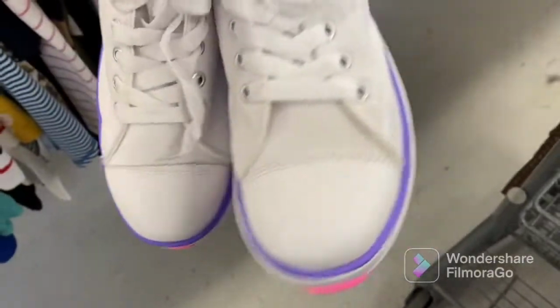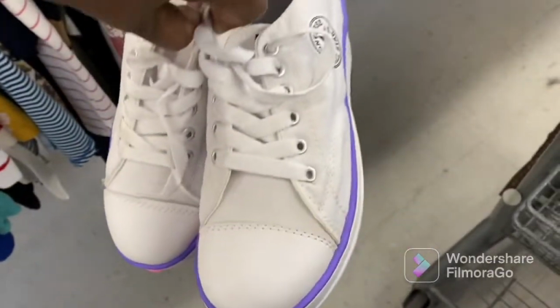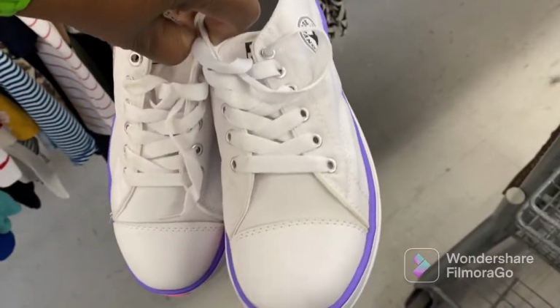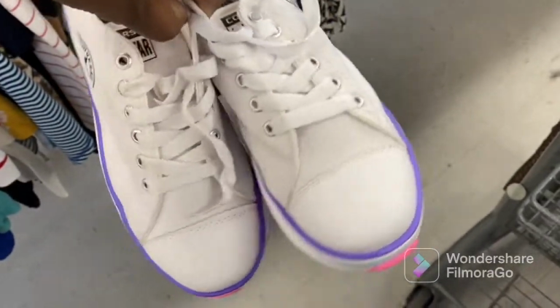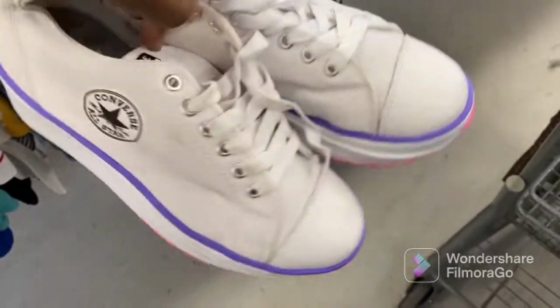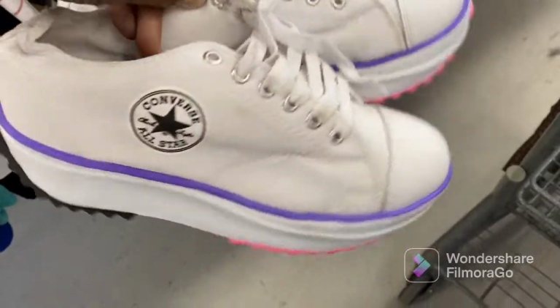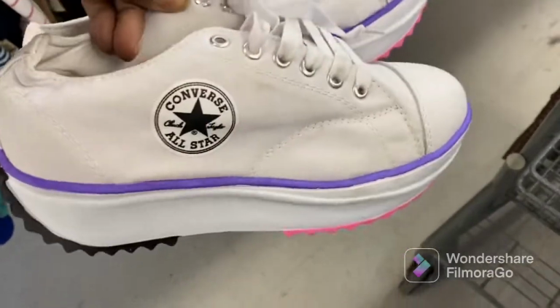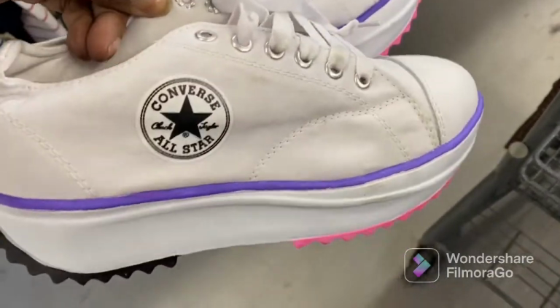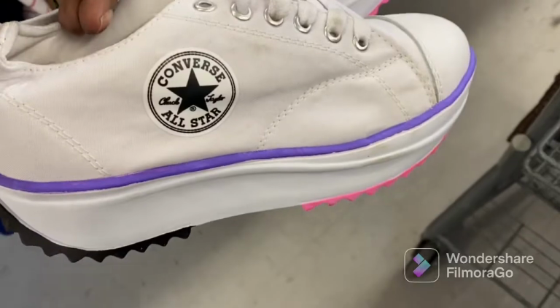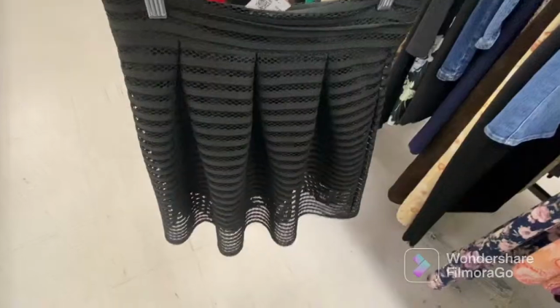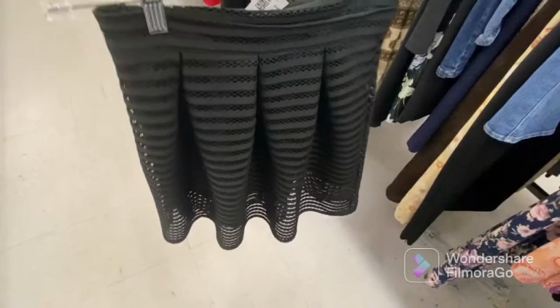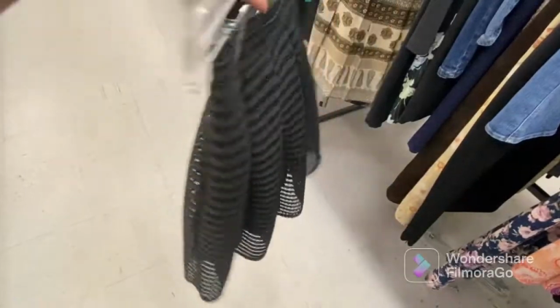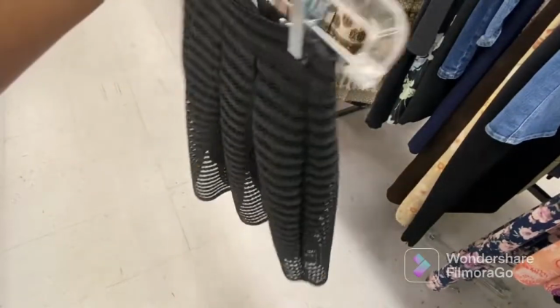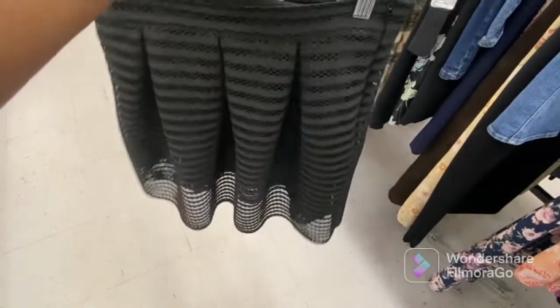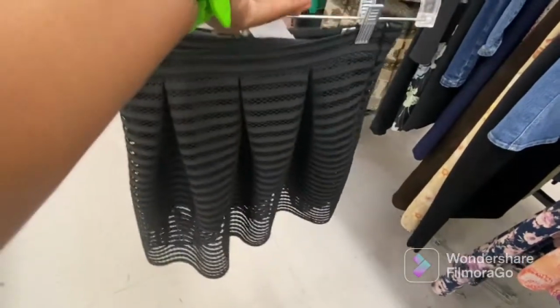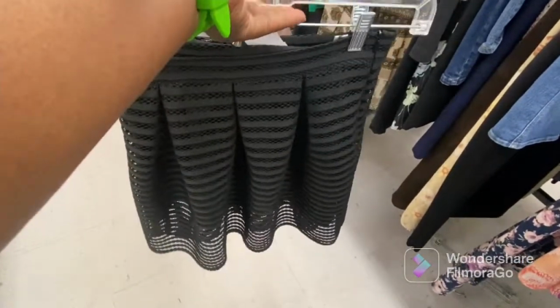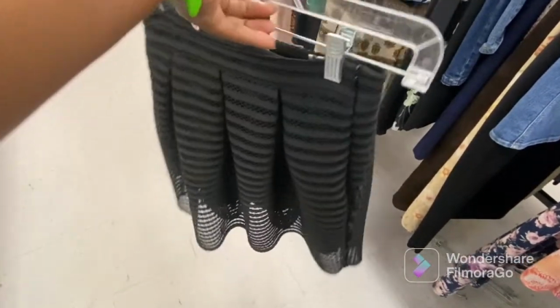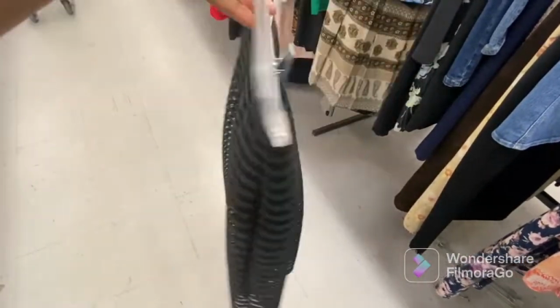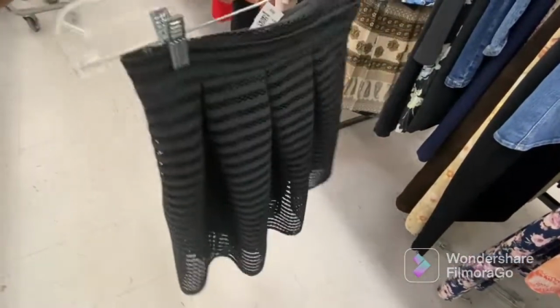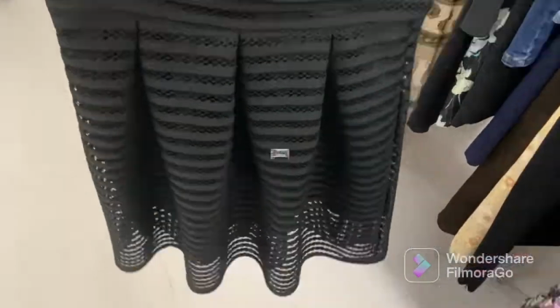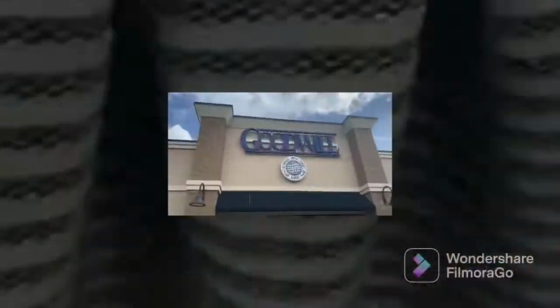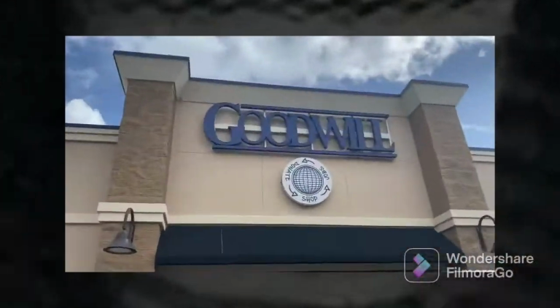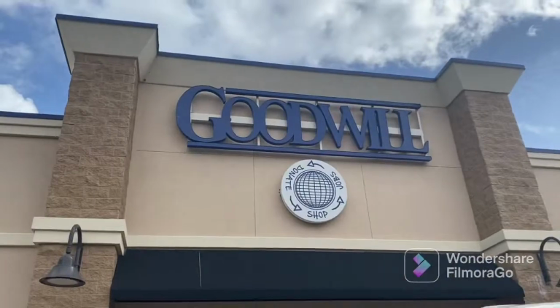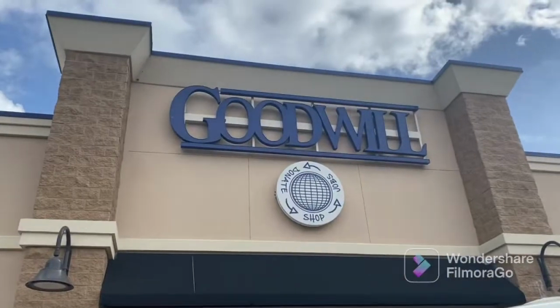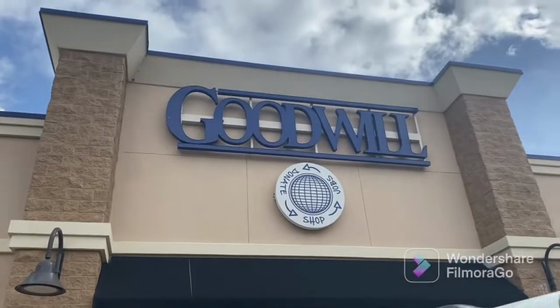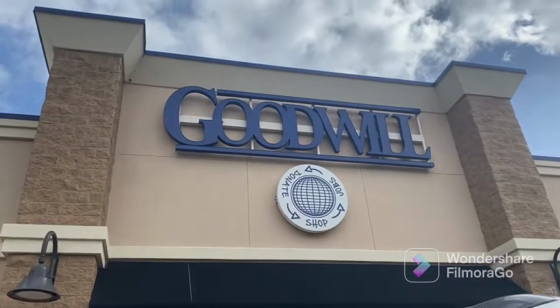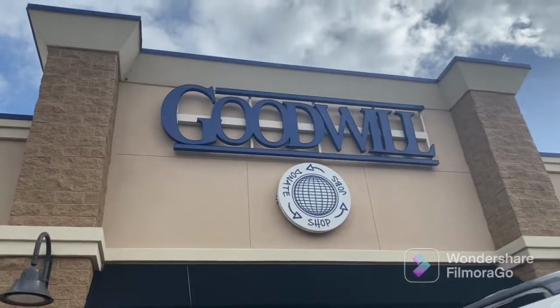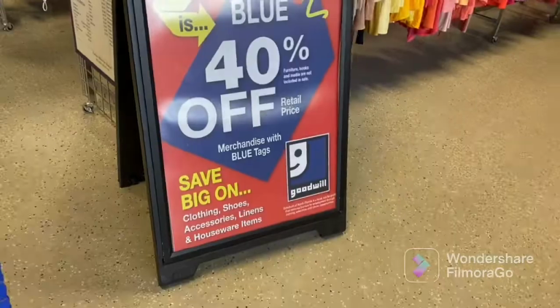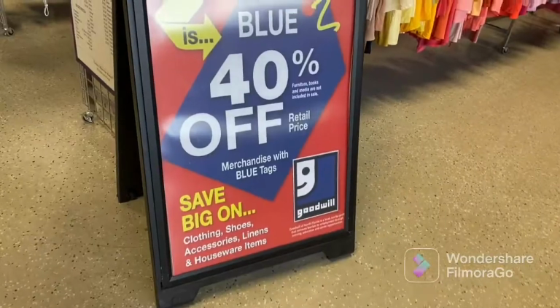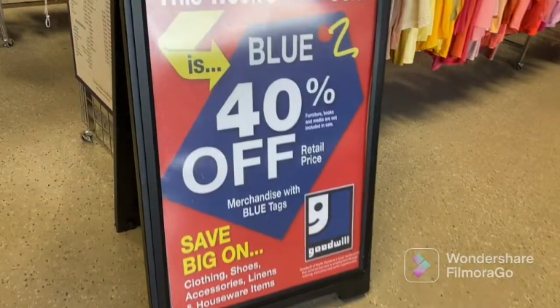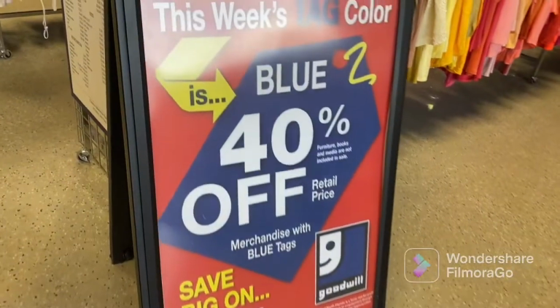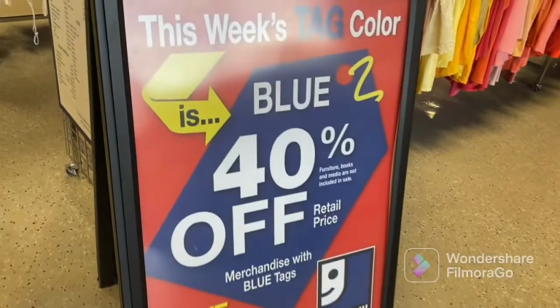These Converse — oh my goodness y'all — I did have these in my cart until I inspected them a little bit more closely and realized they weren't real. Finally, this skirt — nothing else to say about that. Let's go on over to Goodwill.